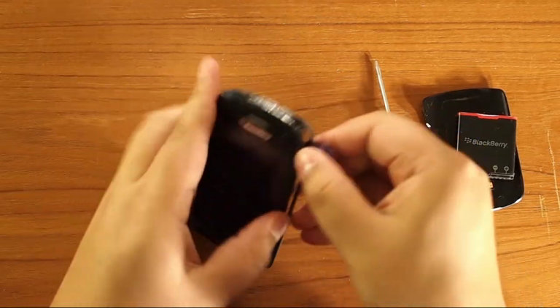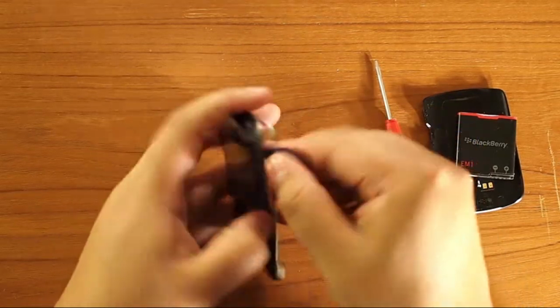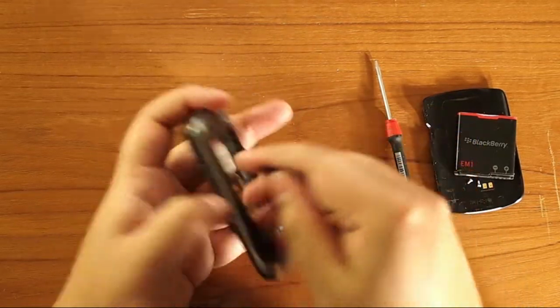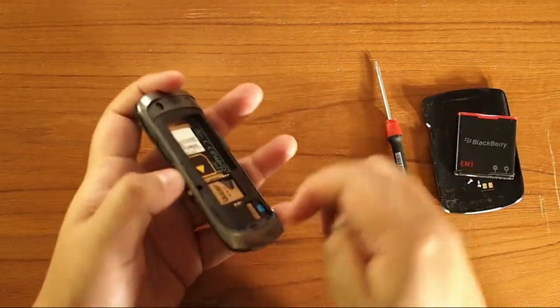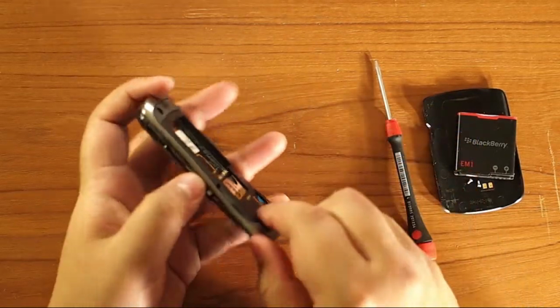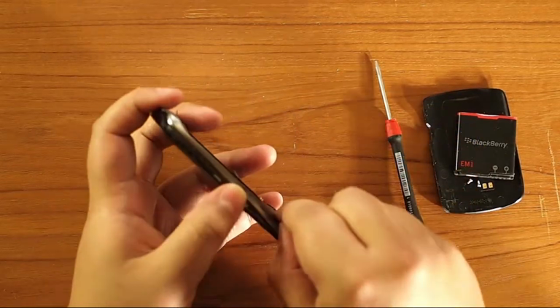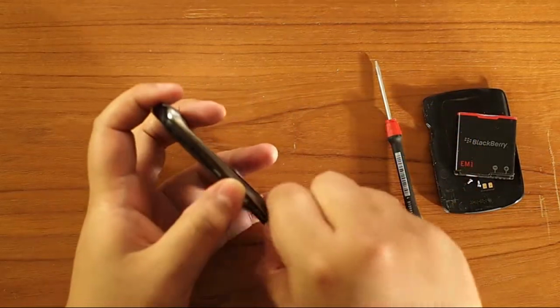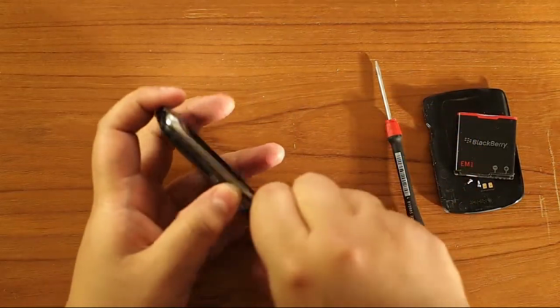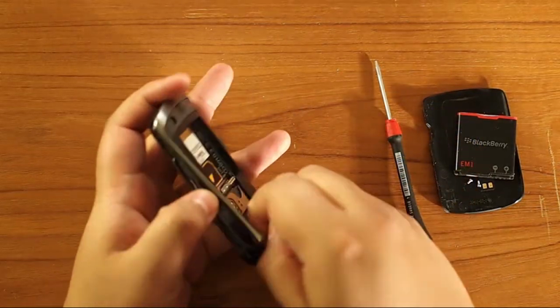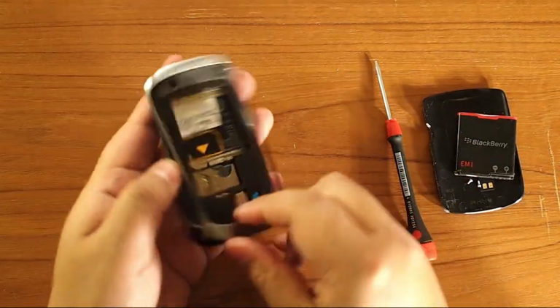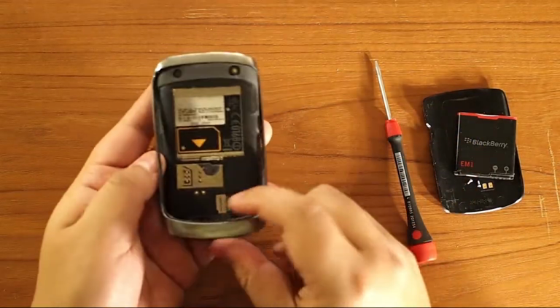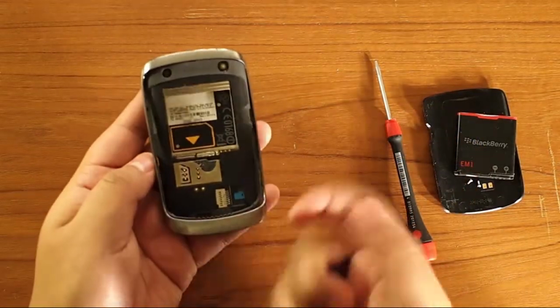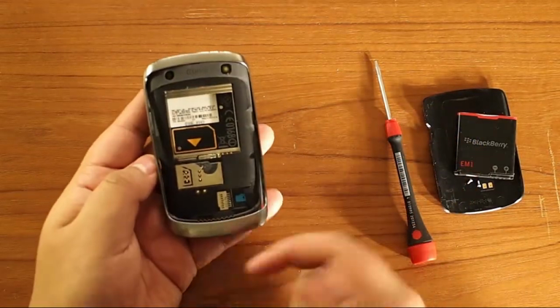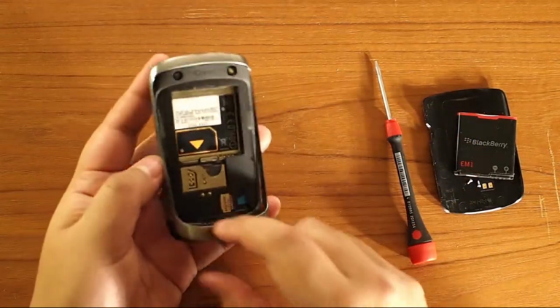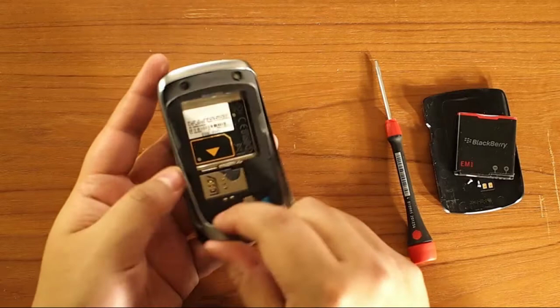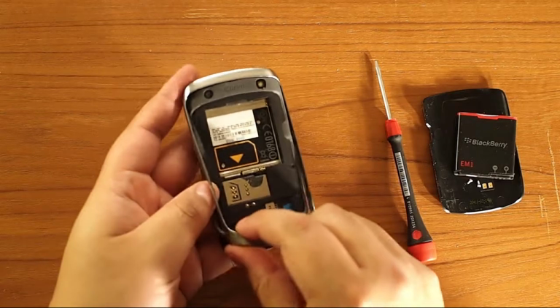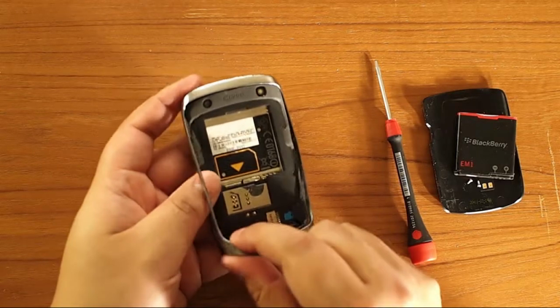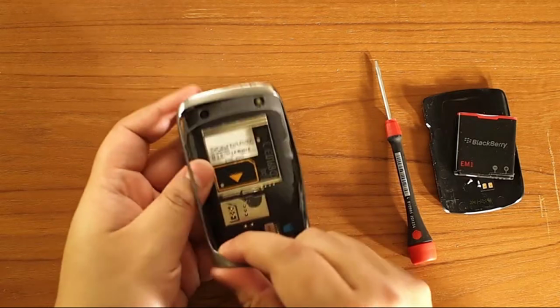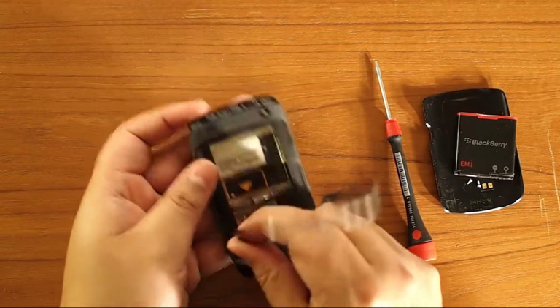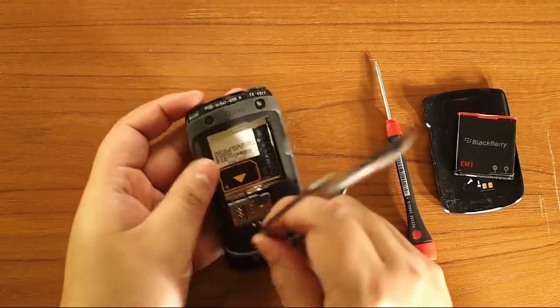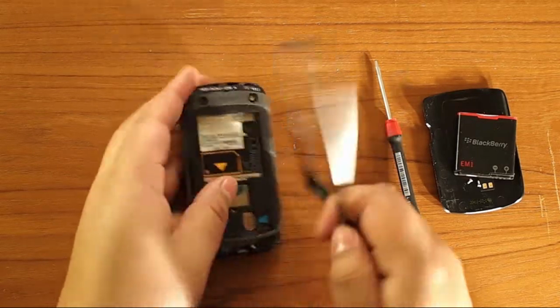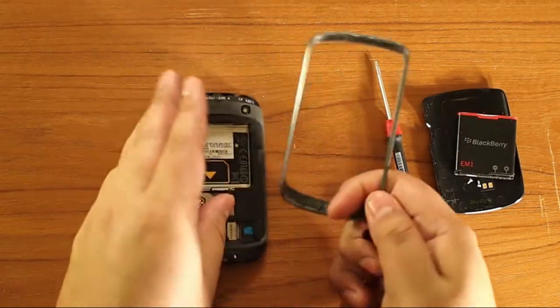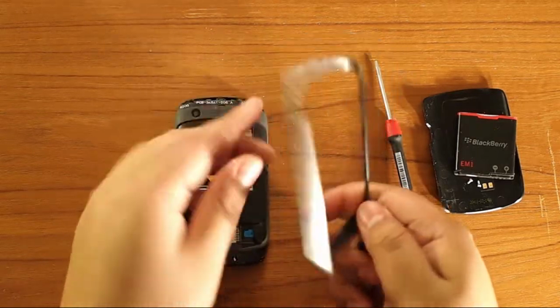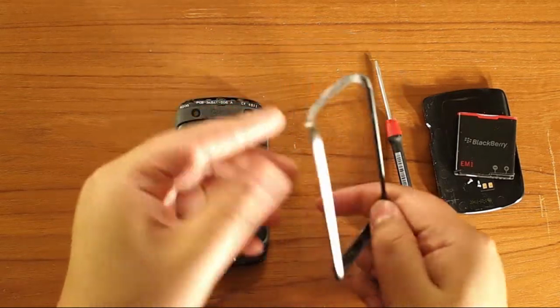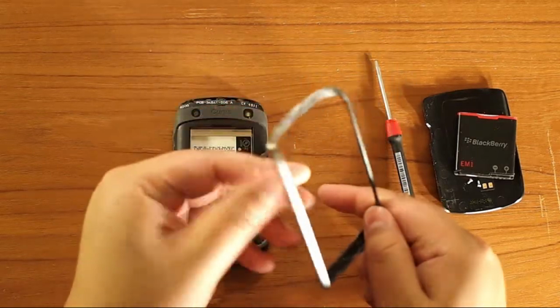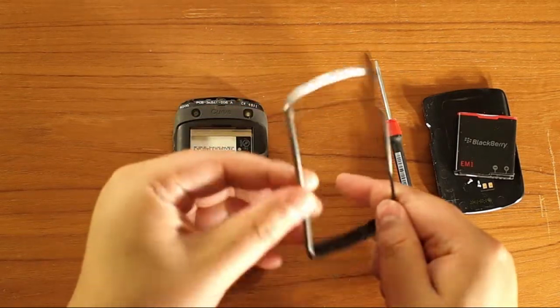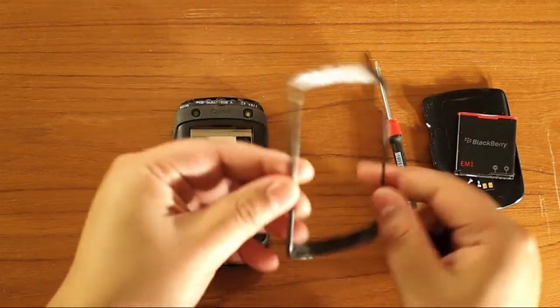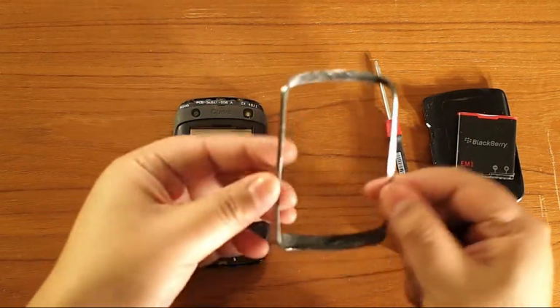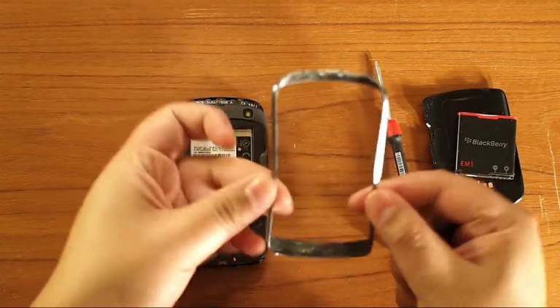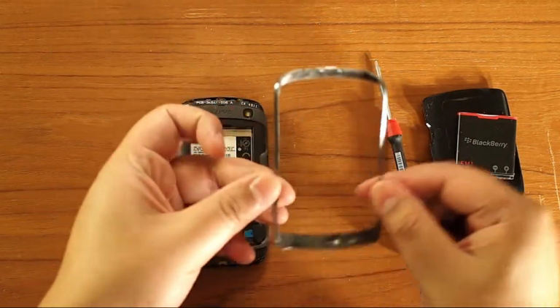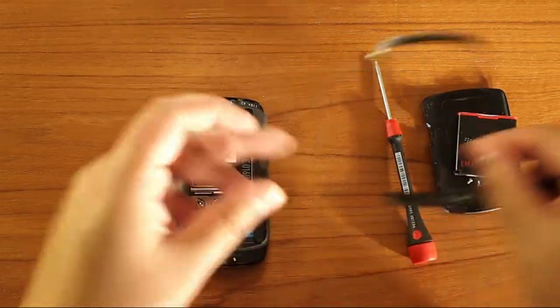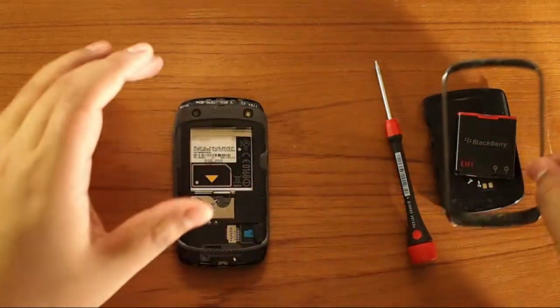I've done this a hundred times and this phone is already broken, but yeah, be gentle with it. It'll pop right off — try not to break the sides.